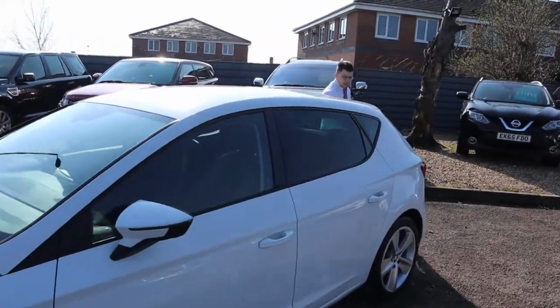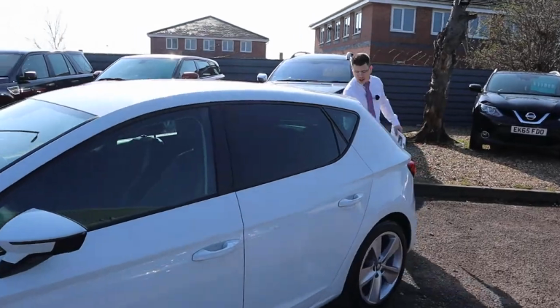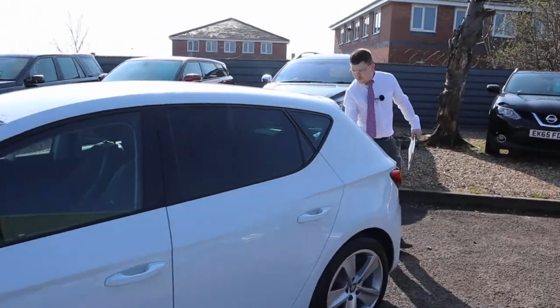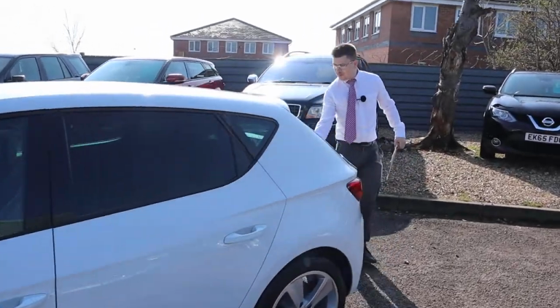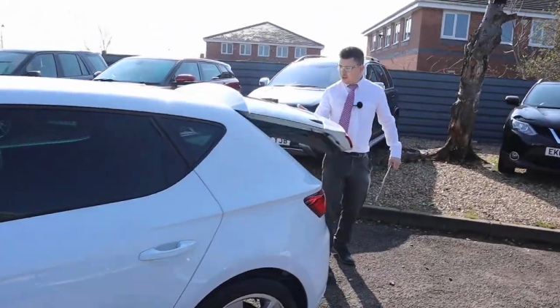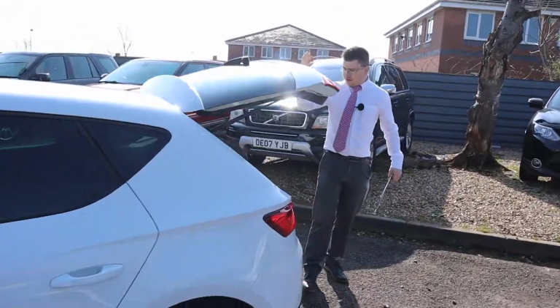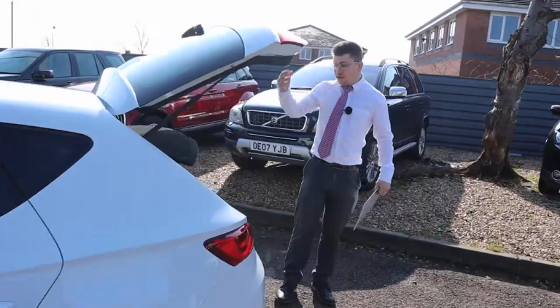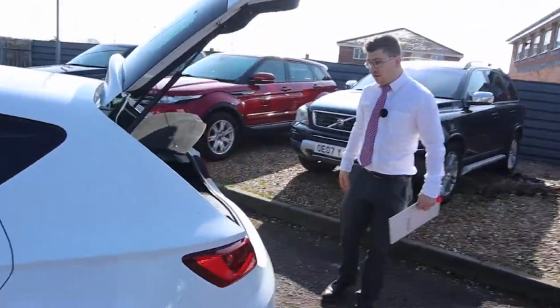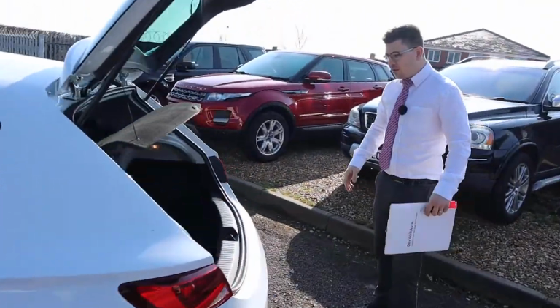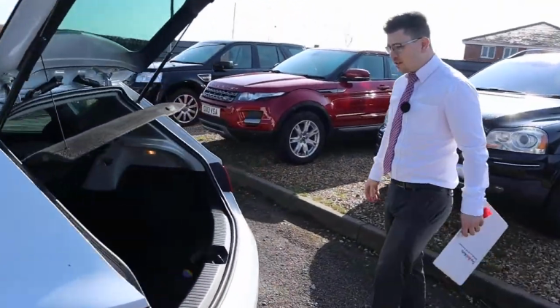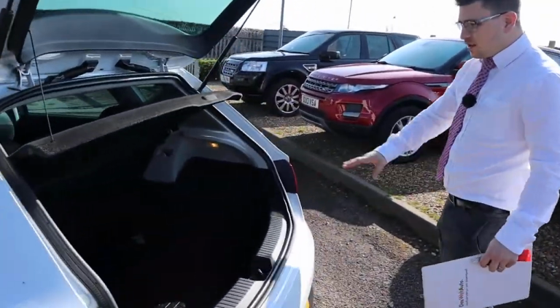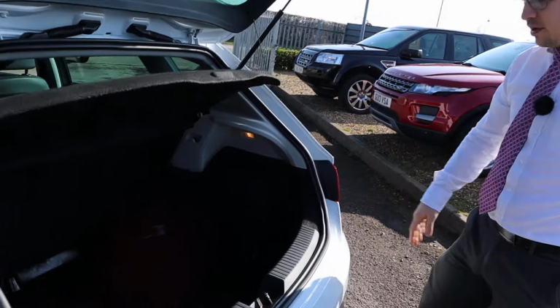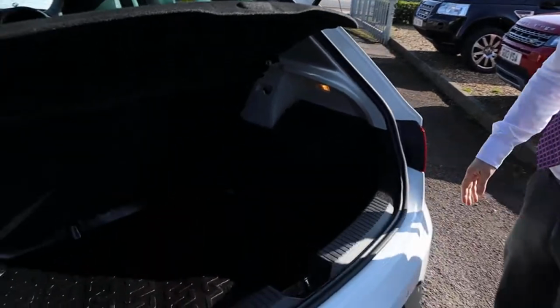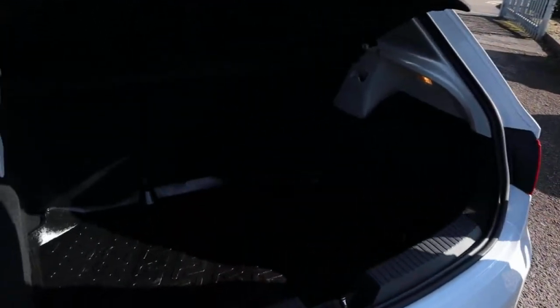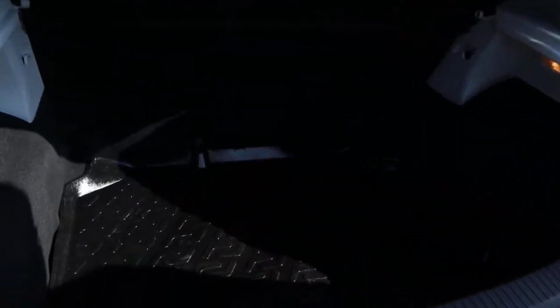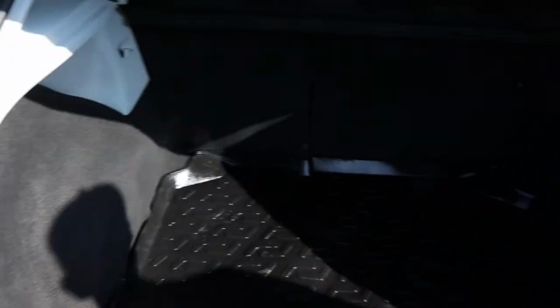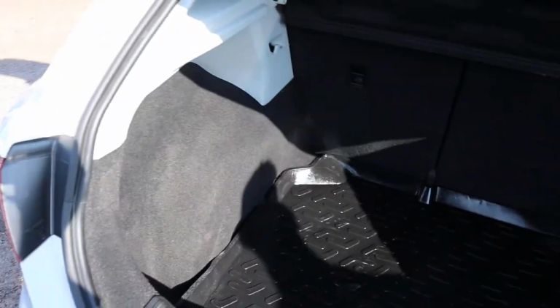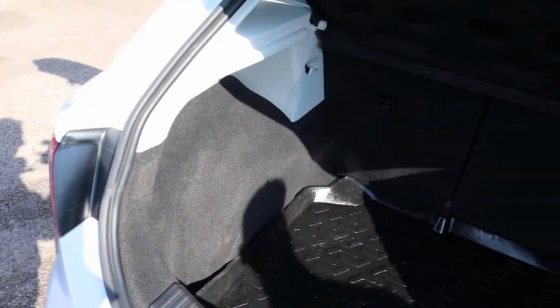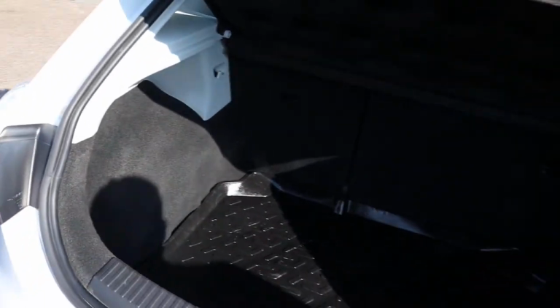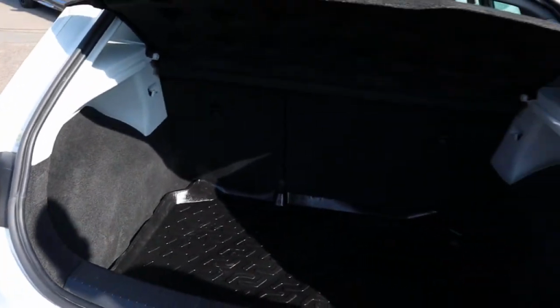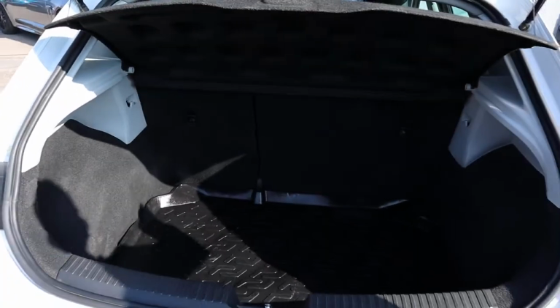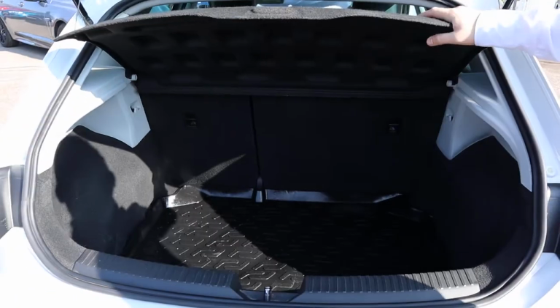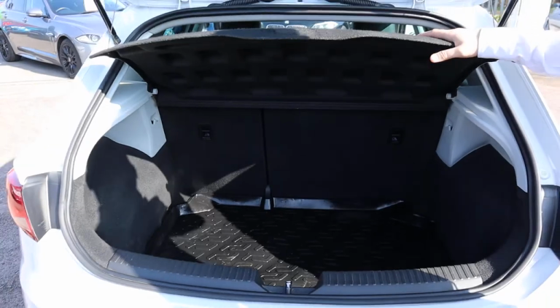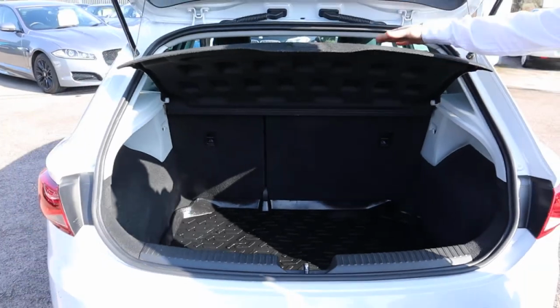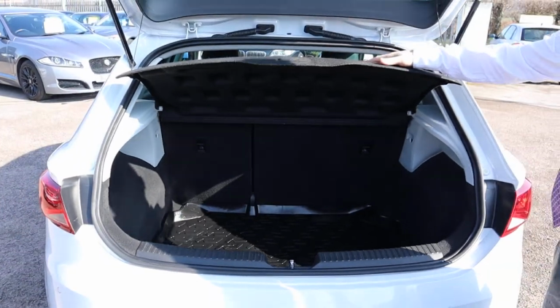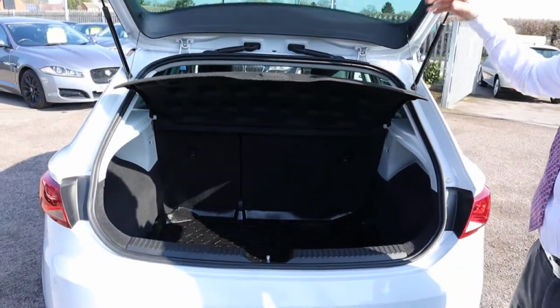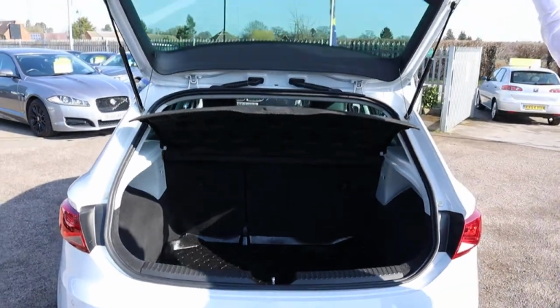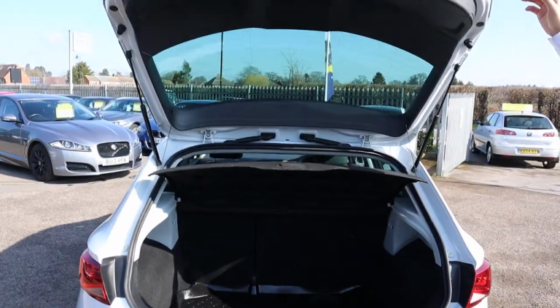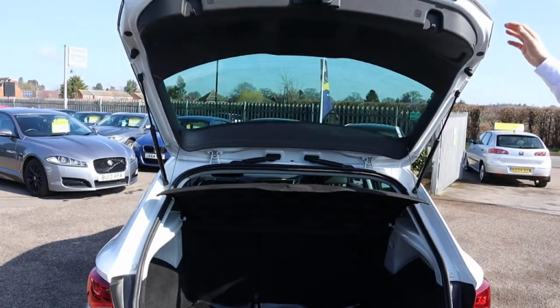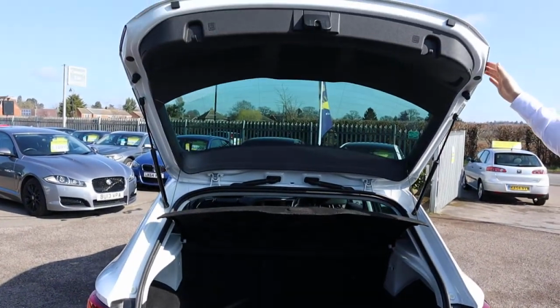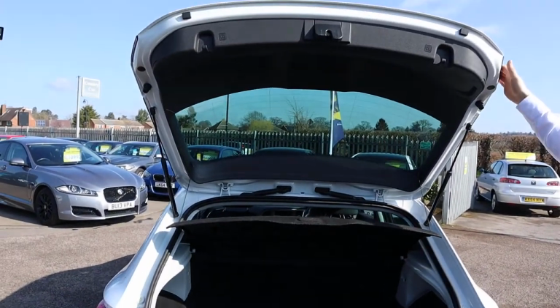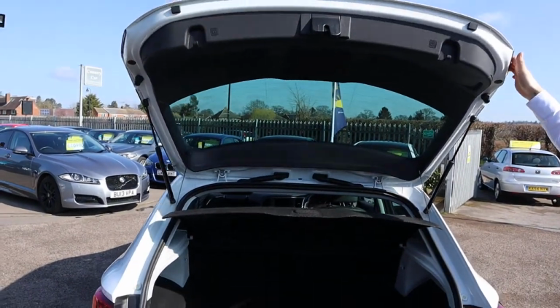Back of the car, very good amount of boot space. Boot liner there as well — that's a nice sign of a careful owner. Parts of the shelf can be taken out, those rear seats can be folded down as well, giving you even more space if needed.